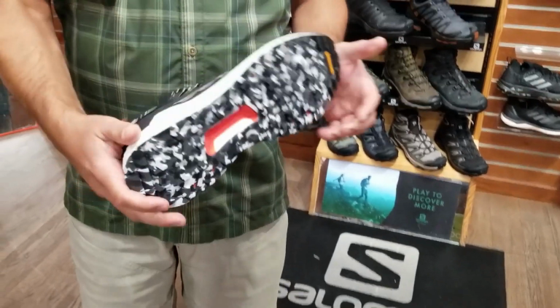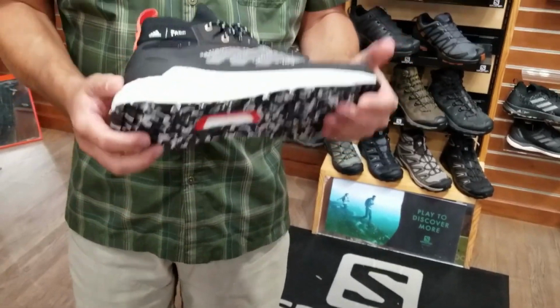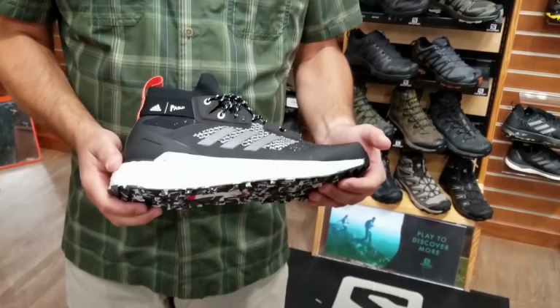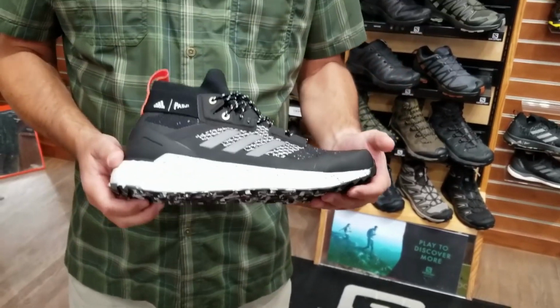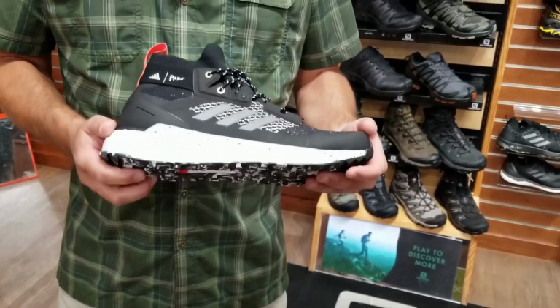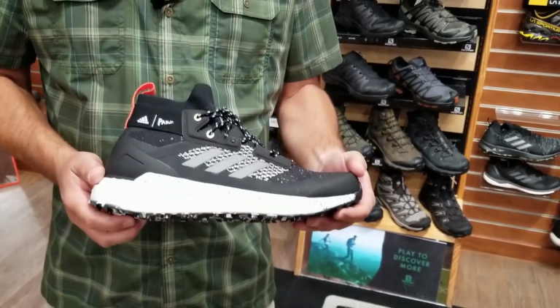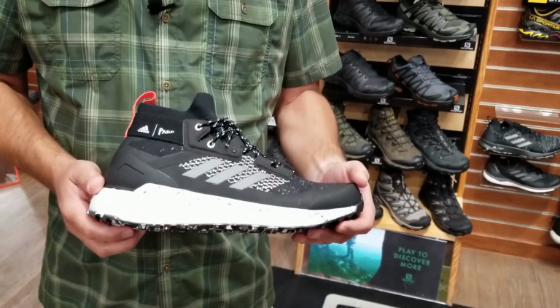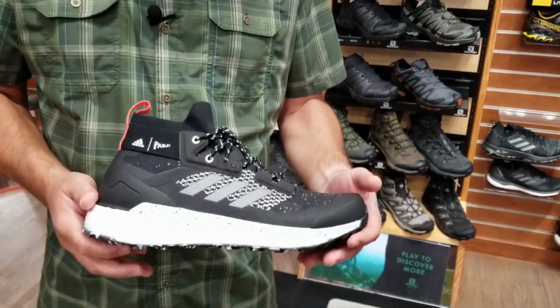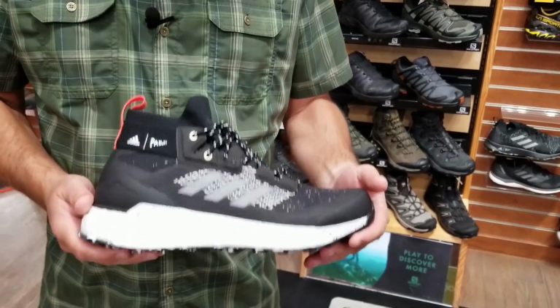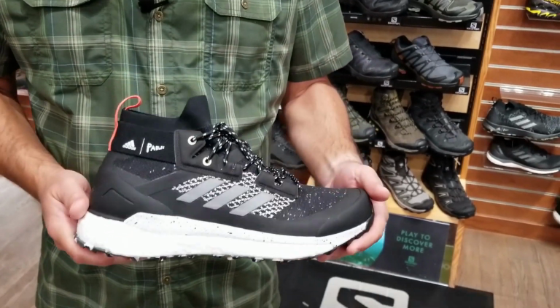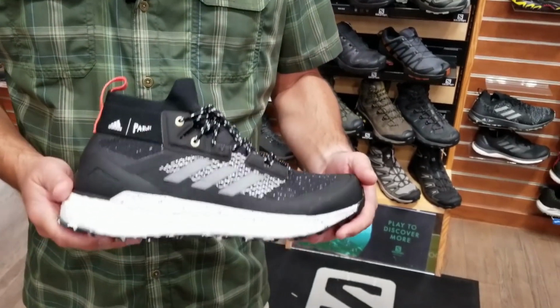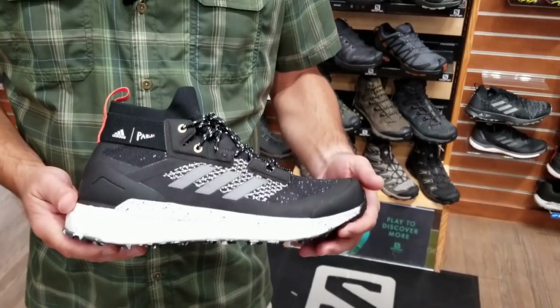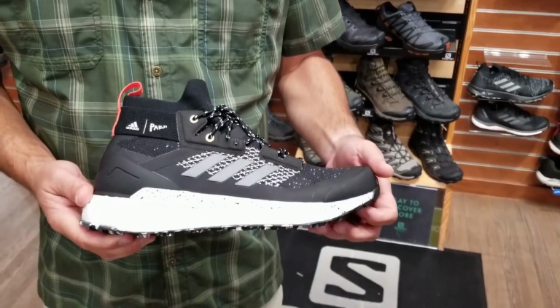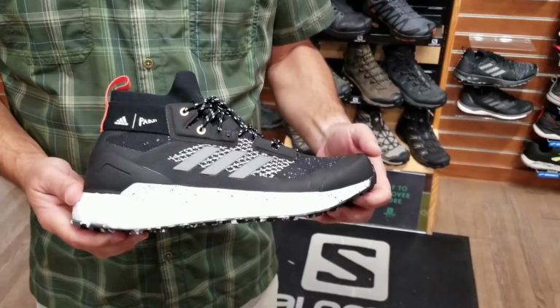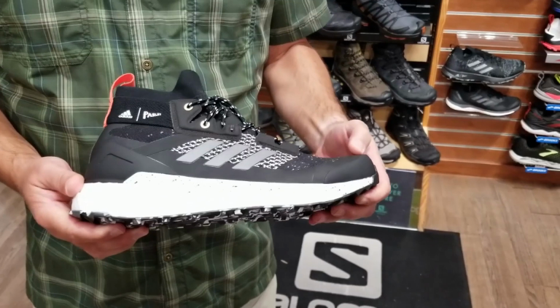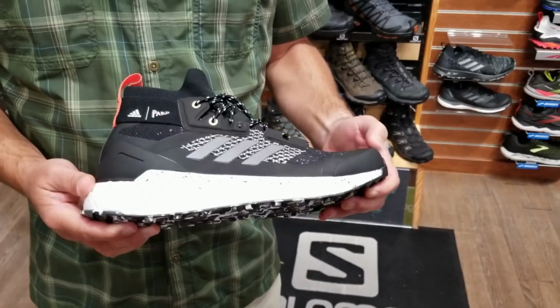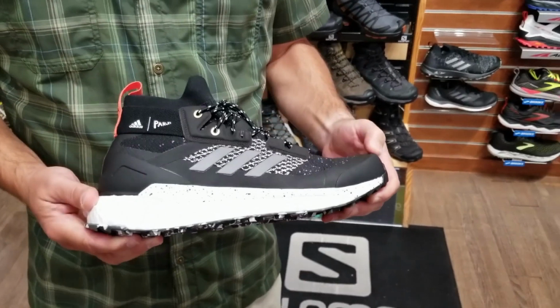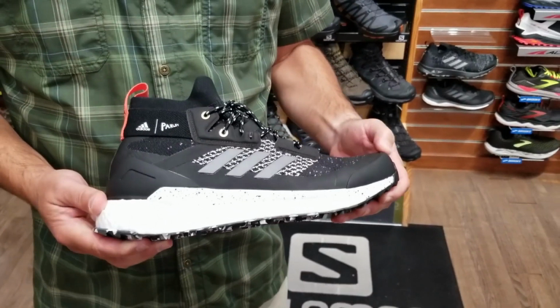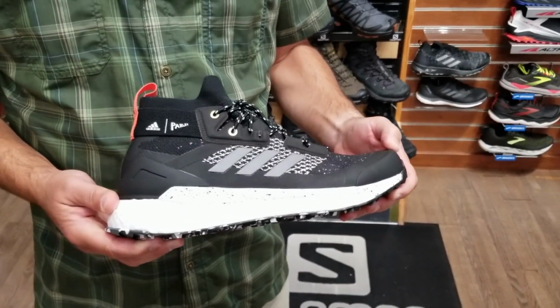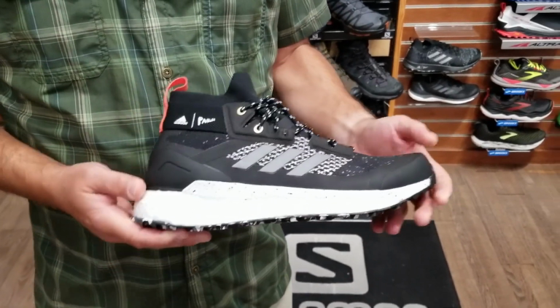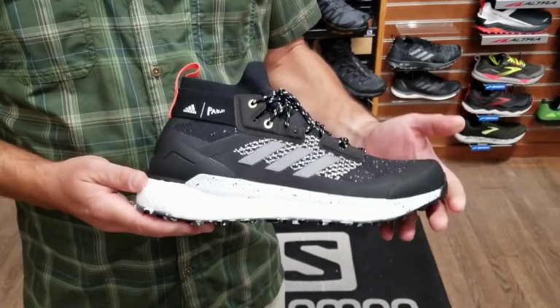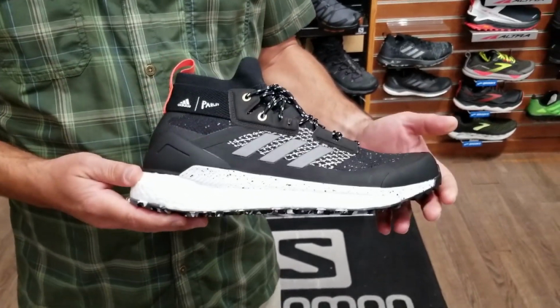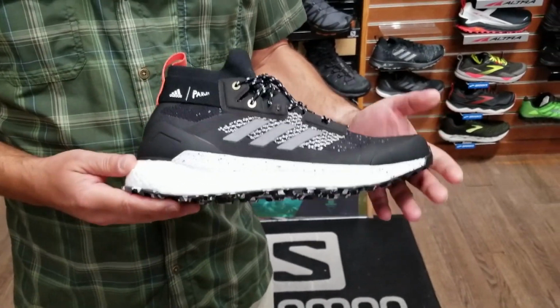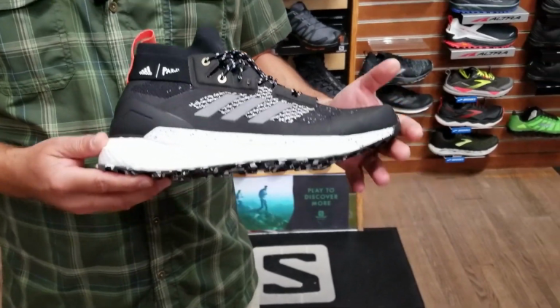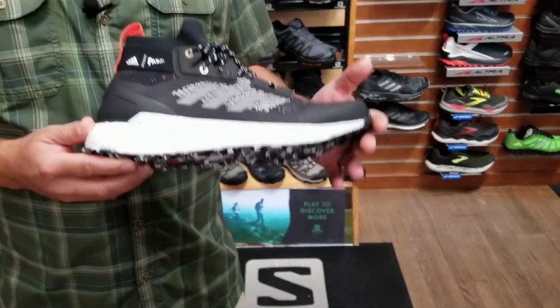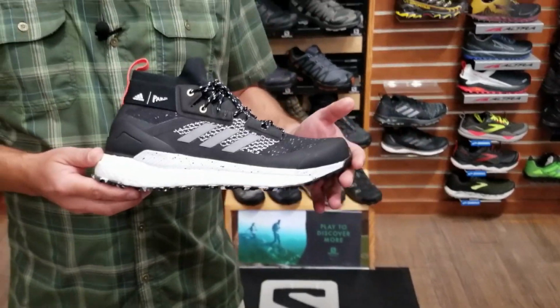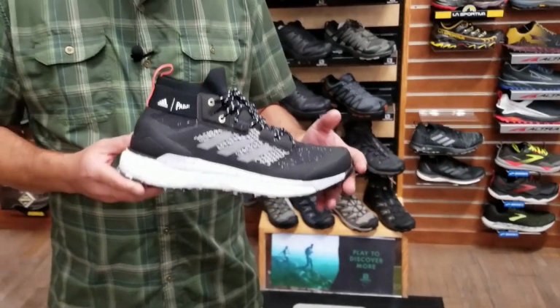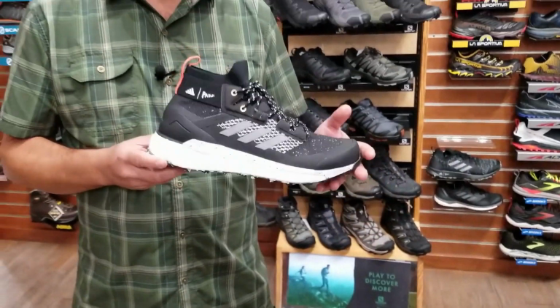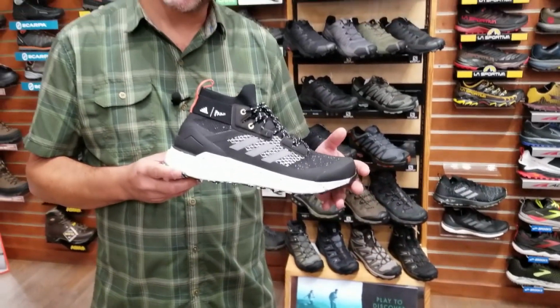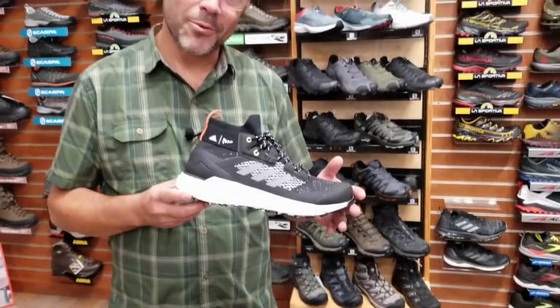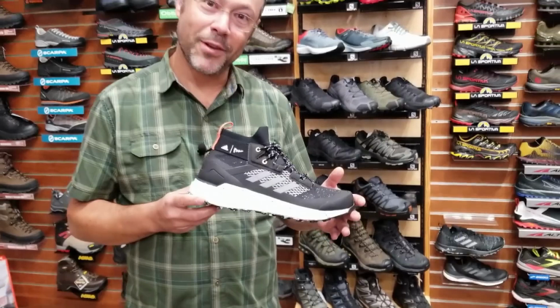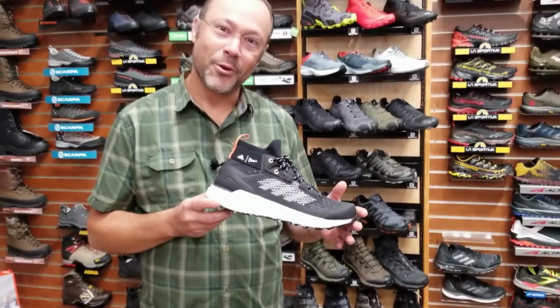One of our top picks, brand new piece, we love it — the new Terrex Parley Free Hiker. $200, they're bad to the bone. Come by and see us and get one fit up for you.